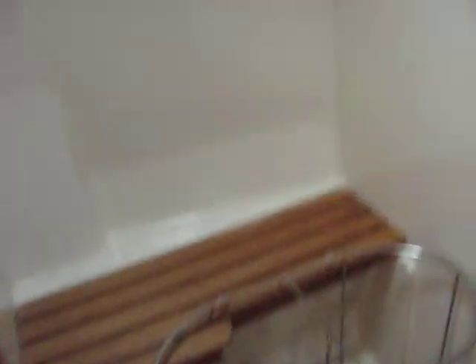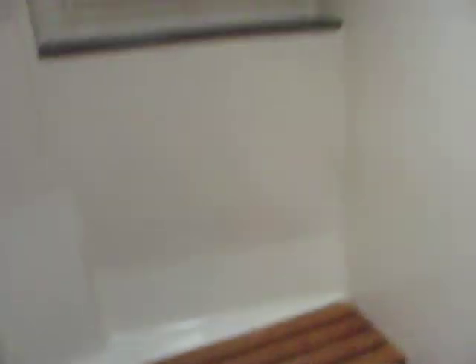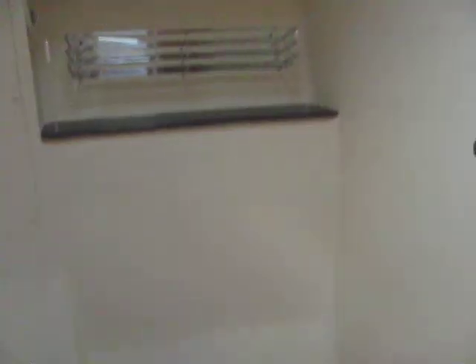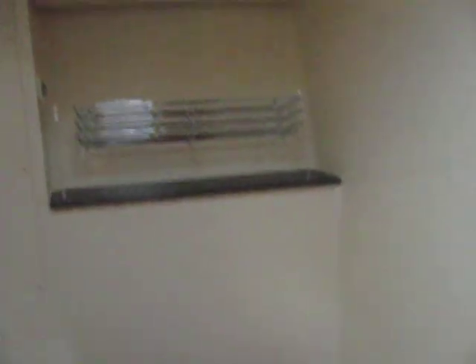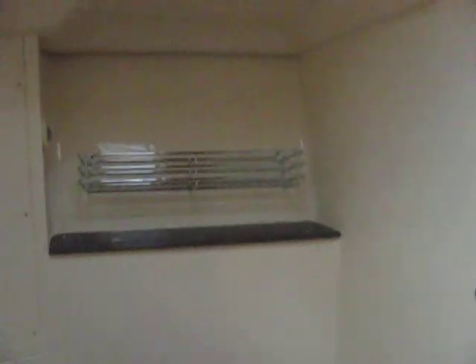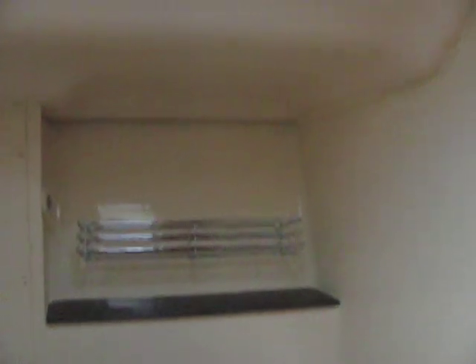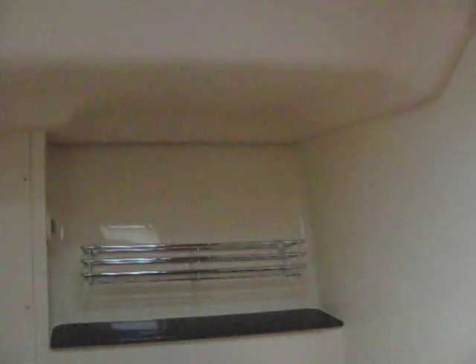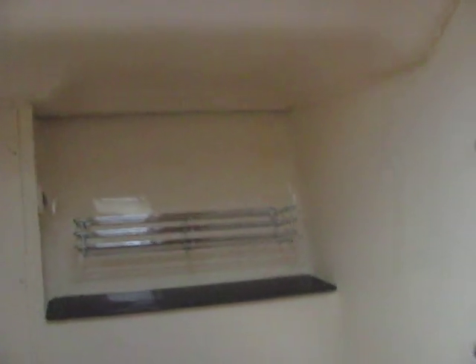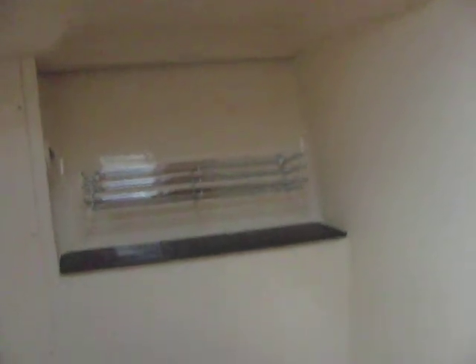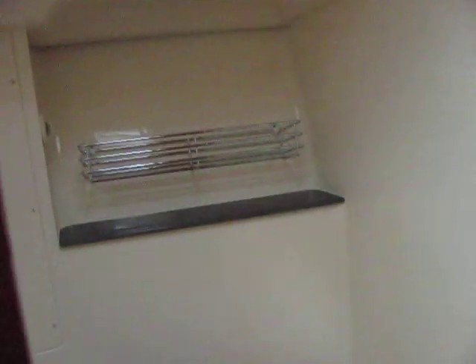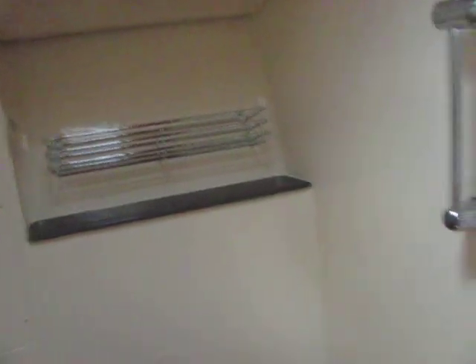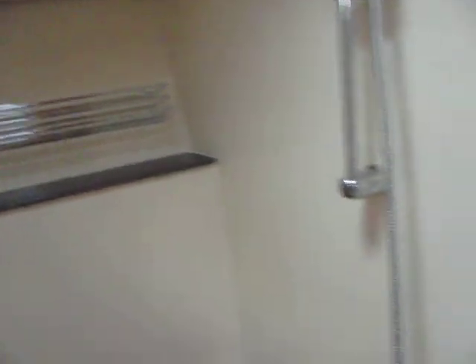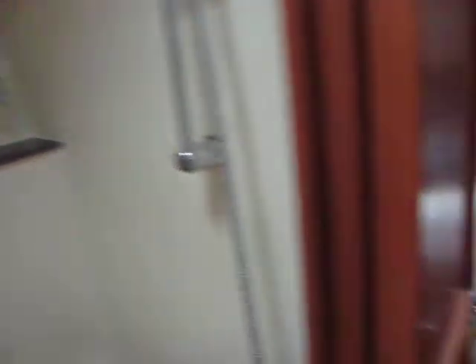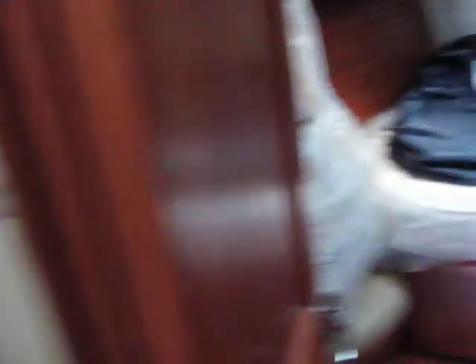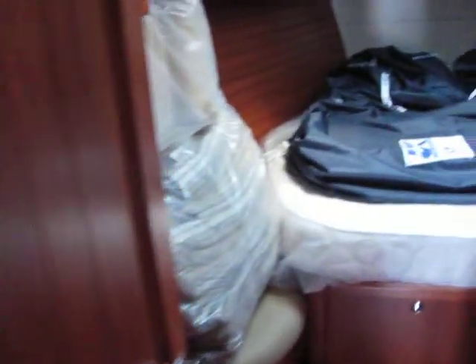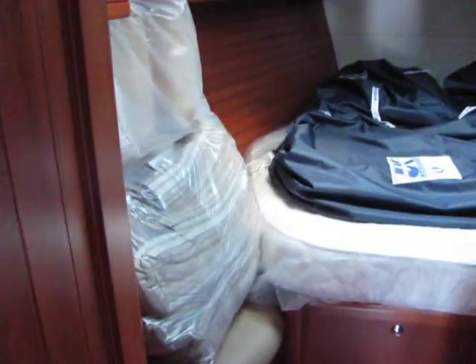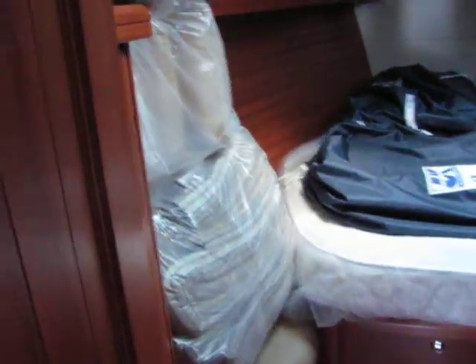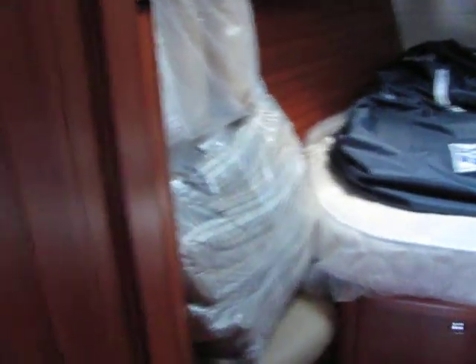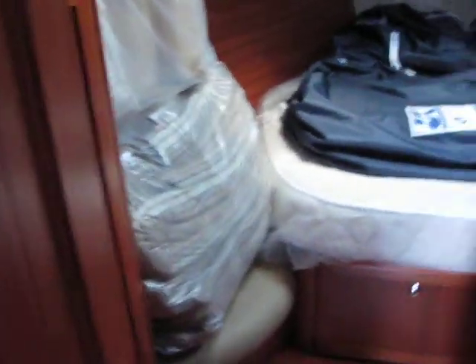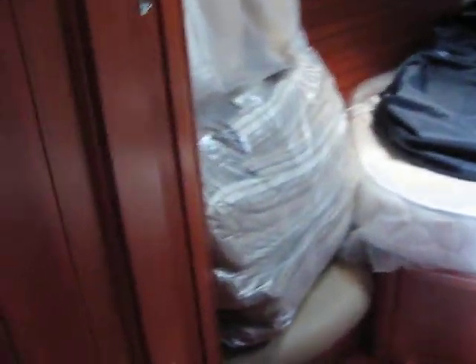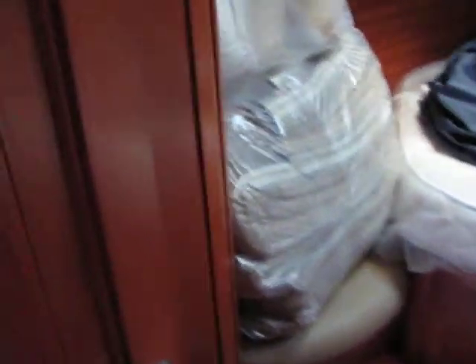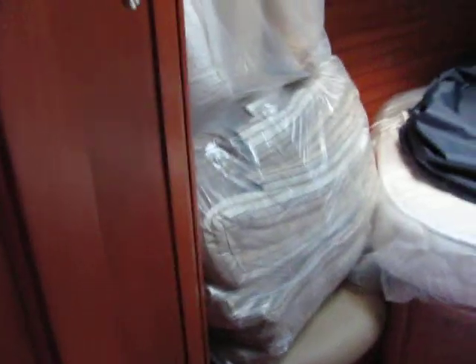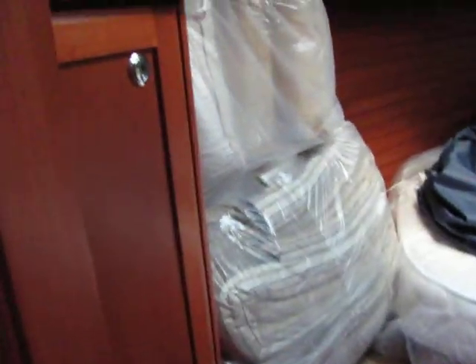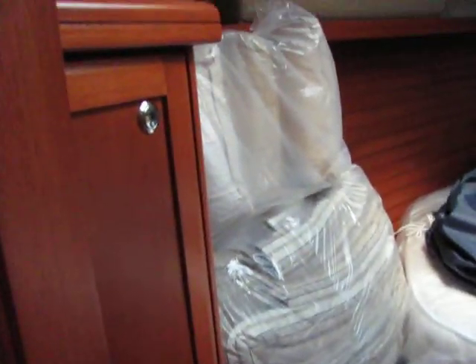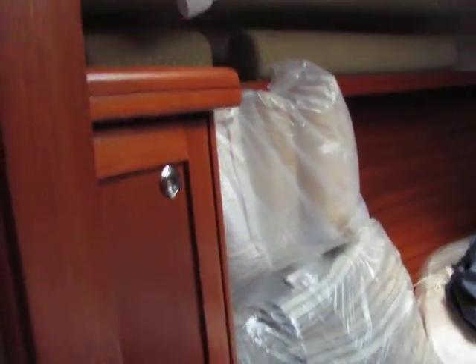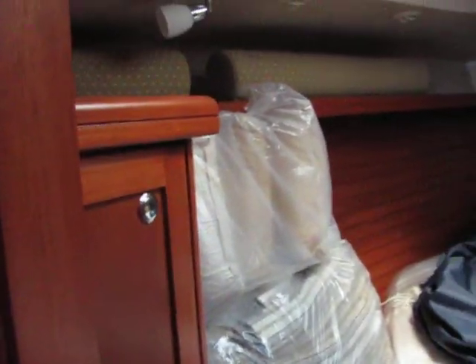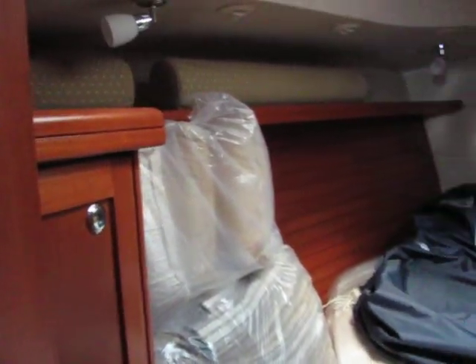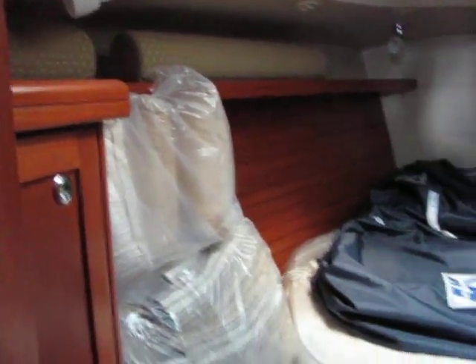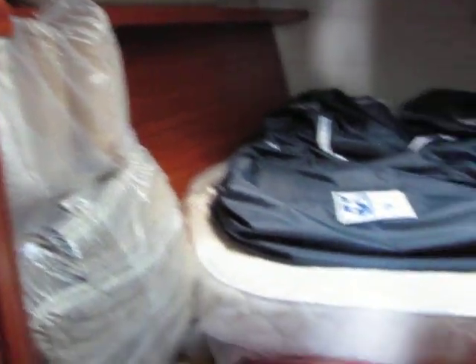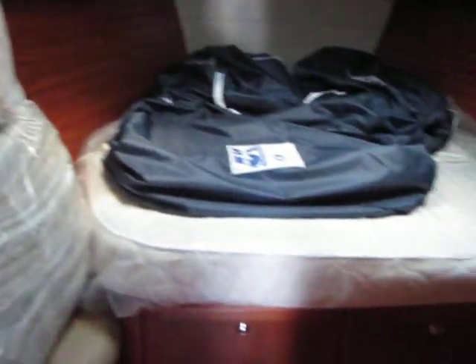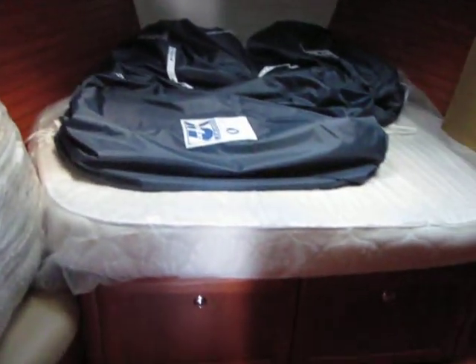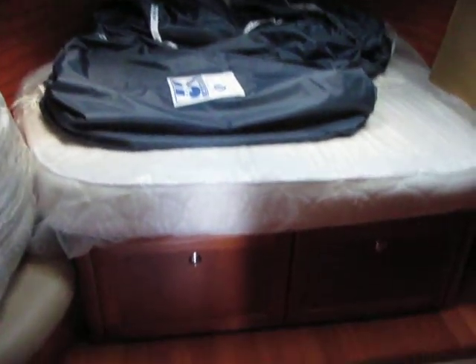This is your dedicated locker area. The boat comes with a duvet package, and all your cushions and pillows and a memory foam mattress.